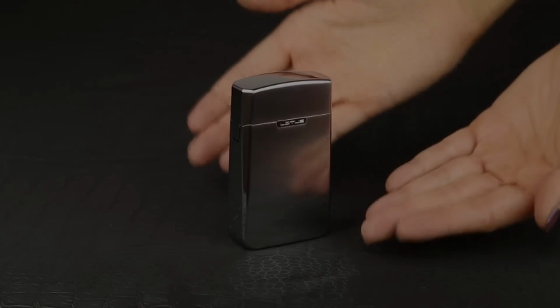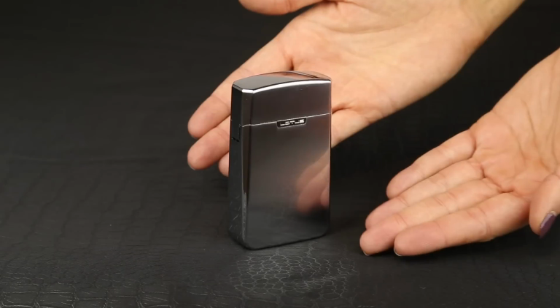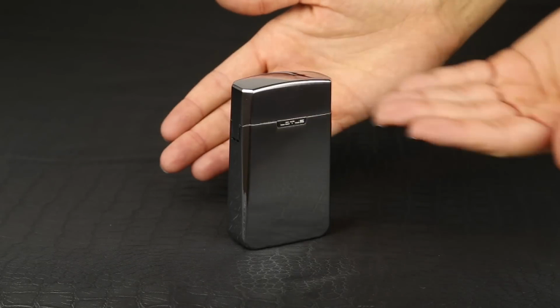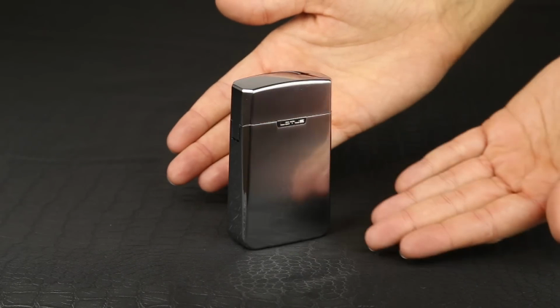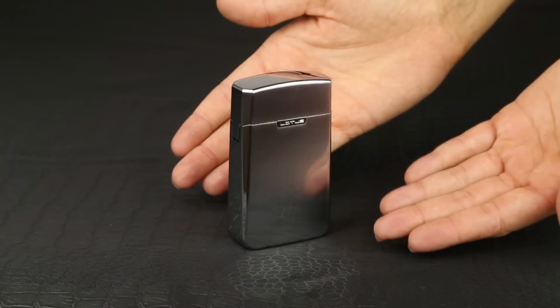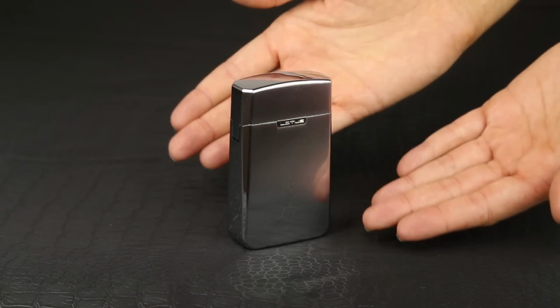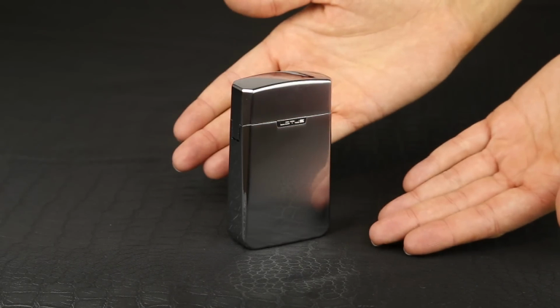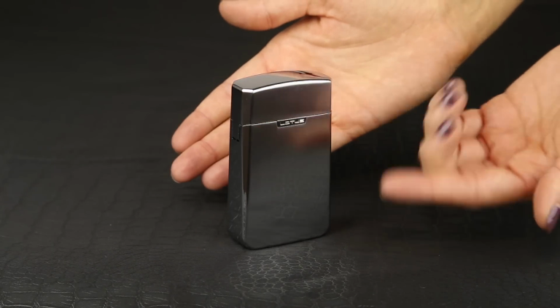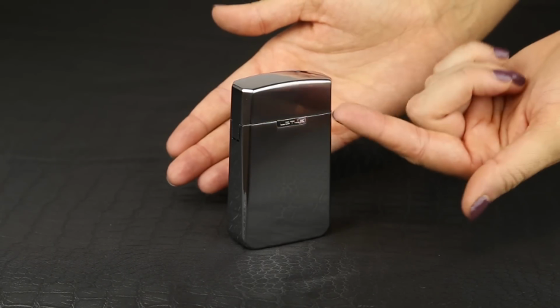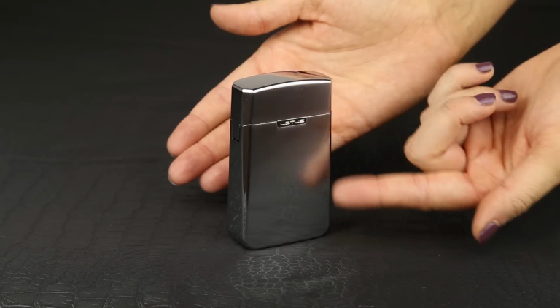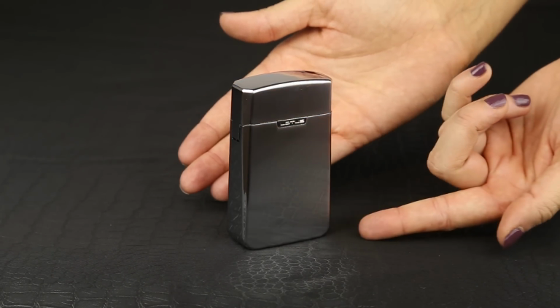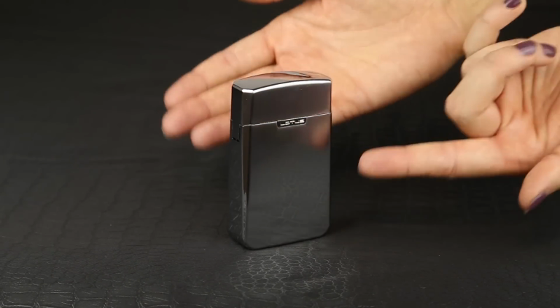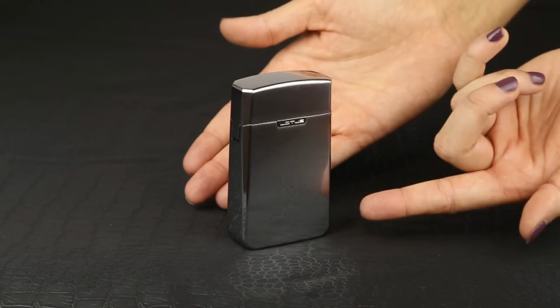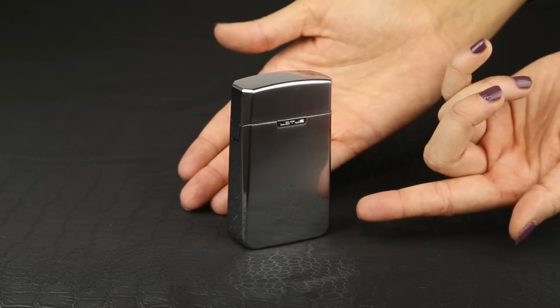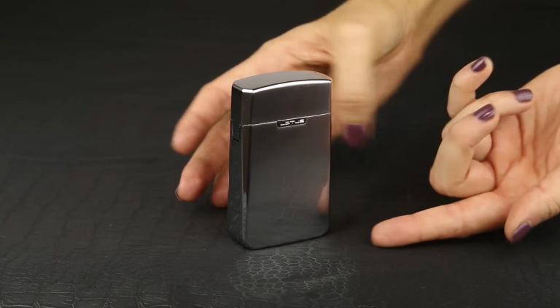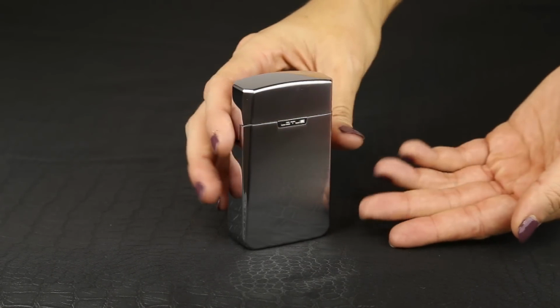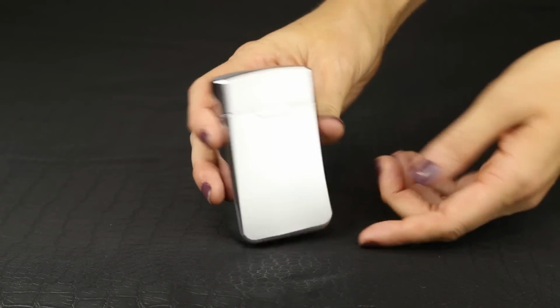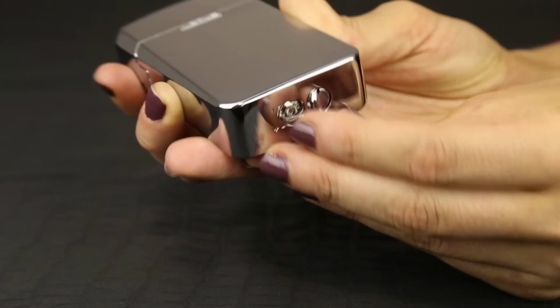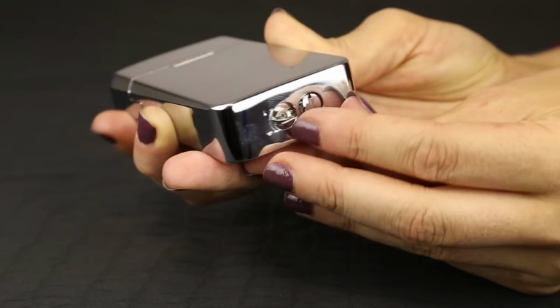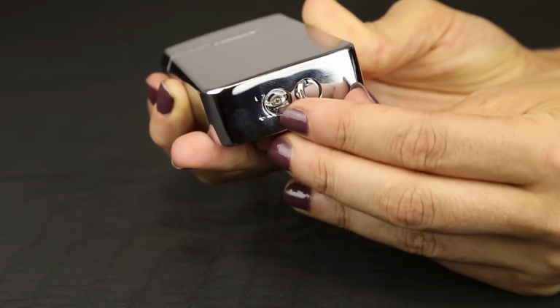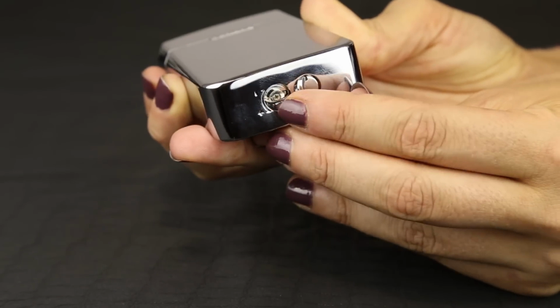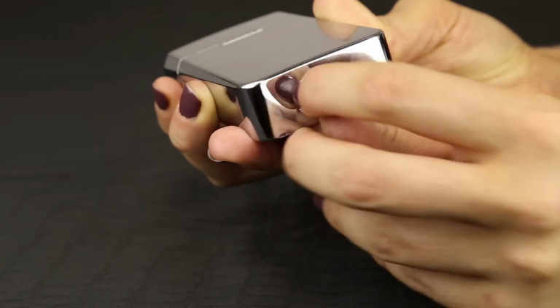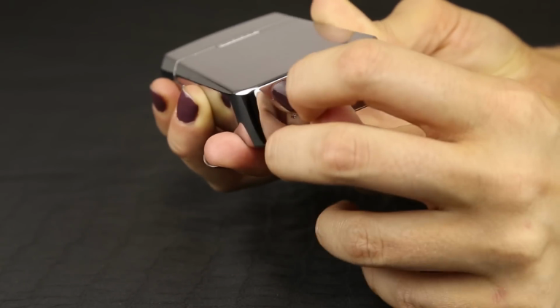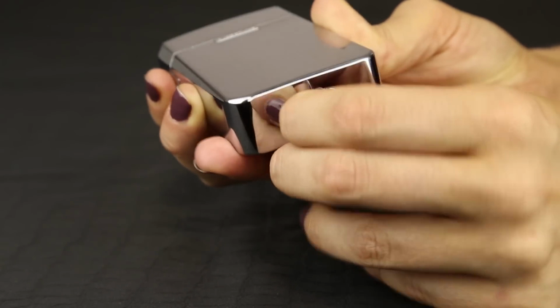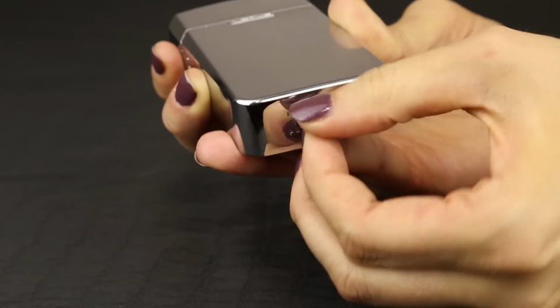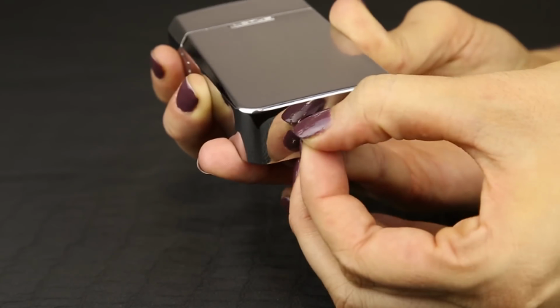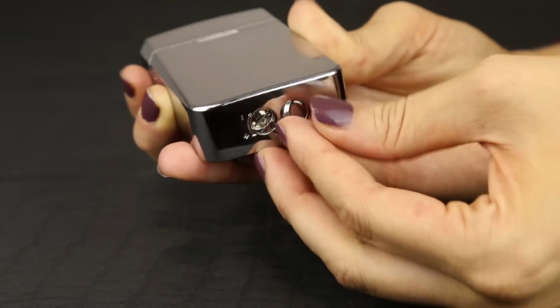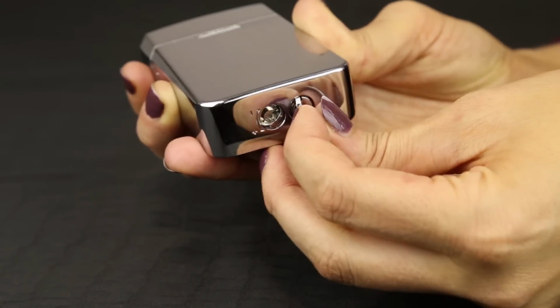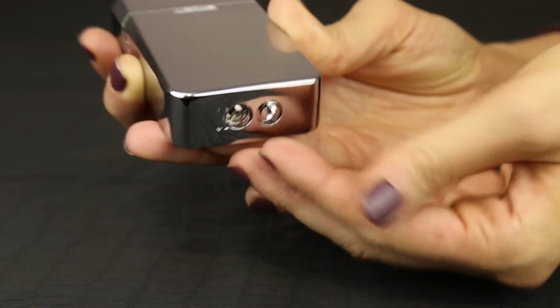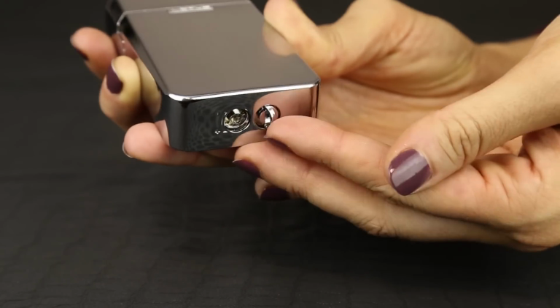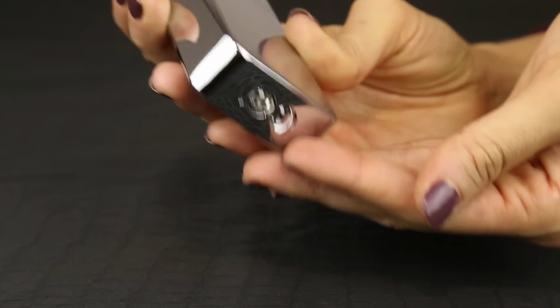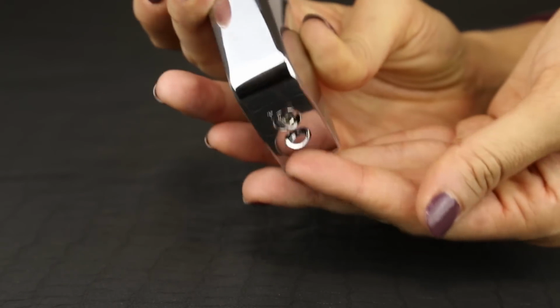This is the Lotus T4 Quad Torch Table Lighter. This lighter comes in a lovely brush chrome finish, is refillable and adjustable, and has an anchor point so it can be fastened to anything.